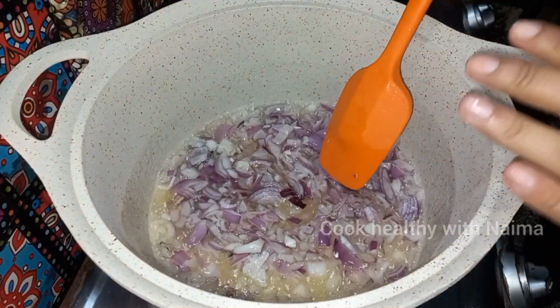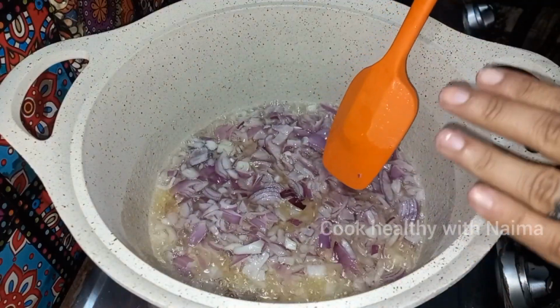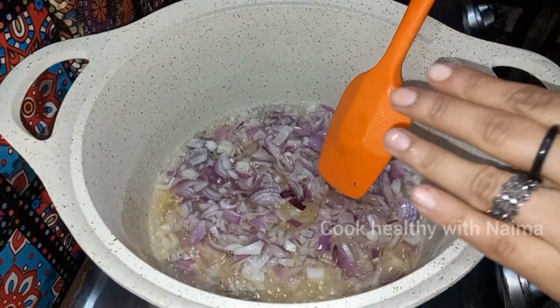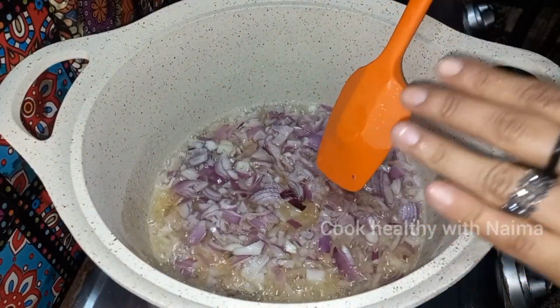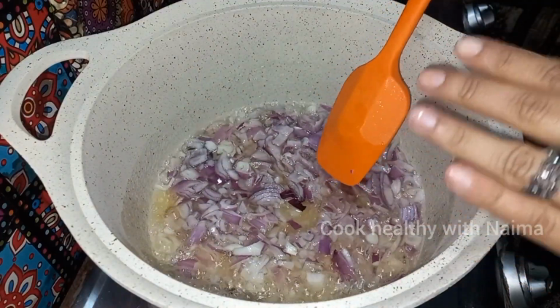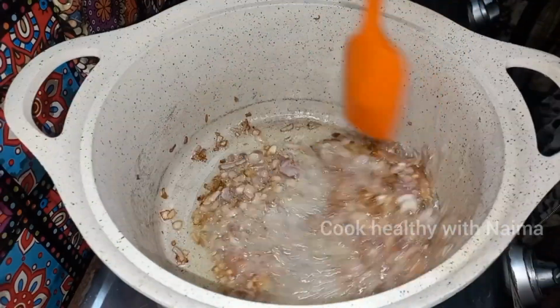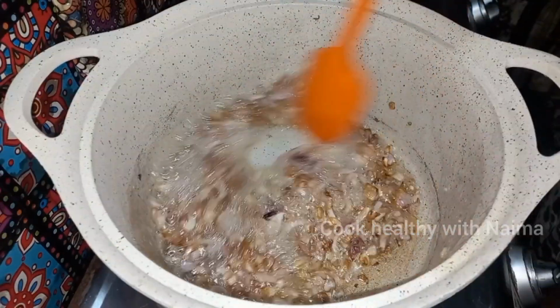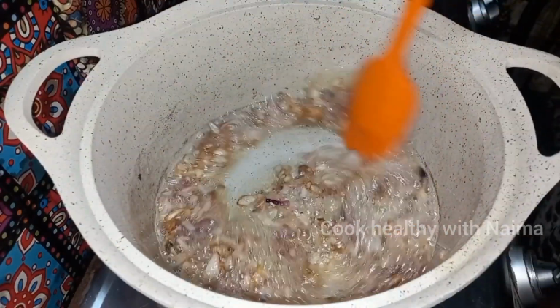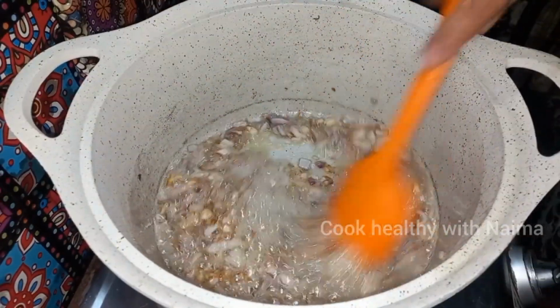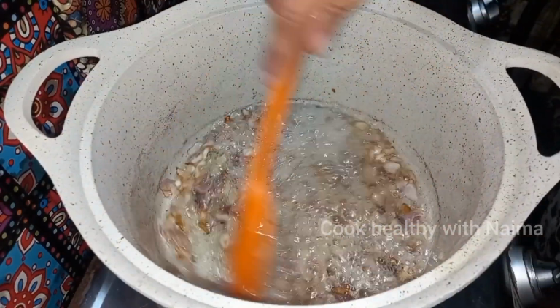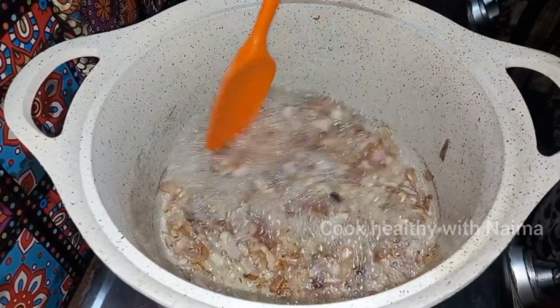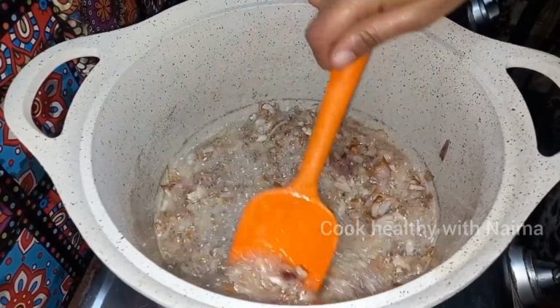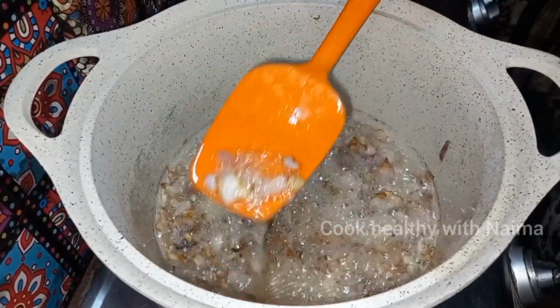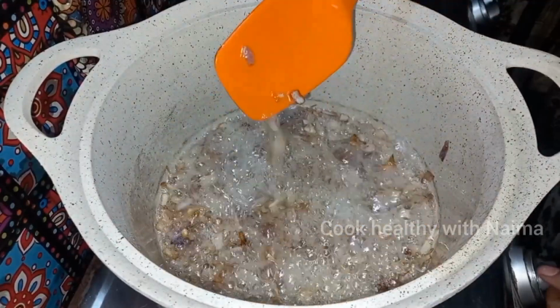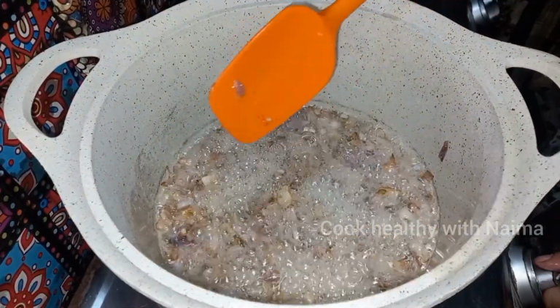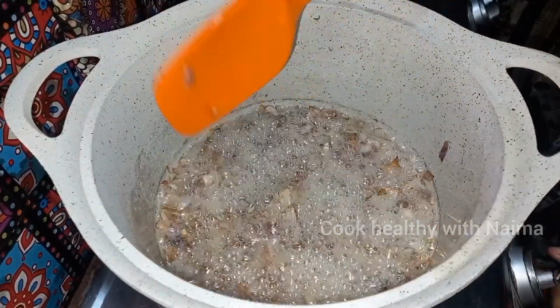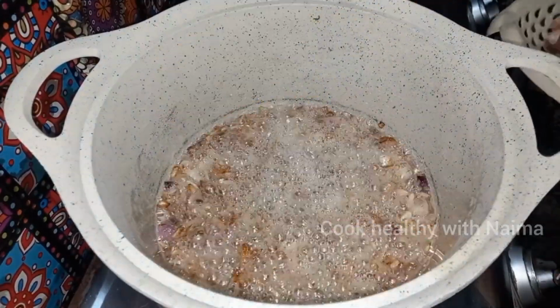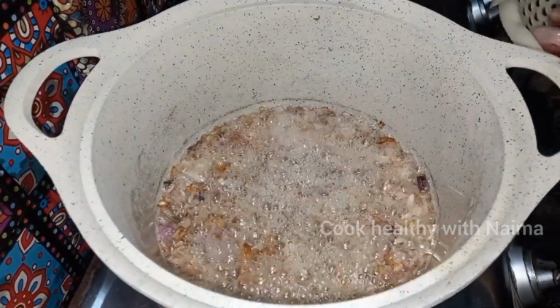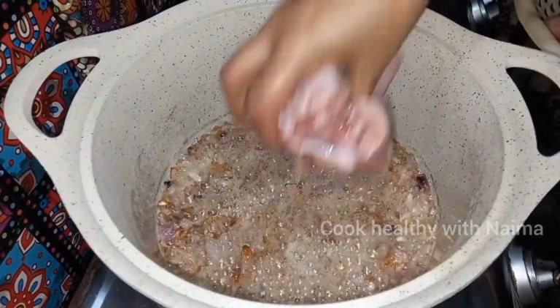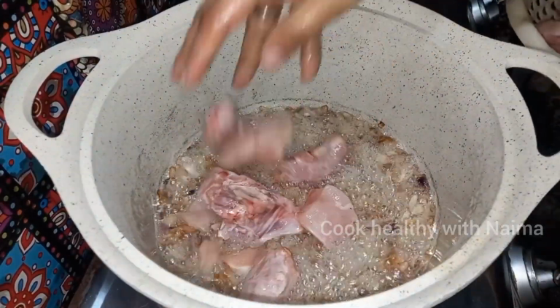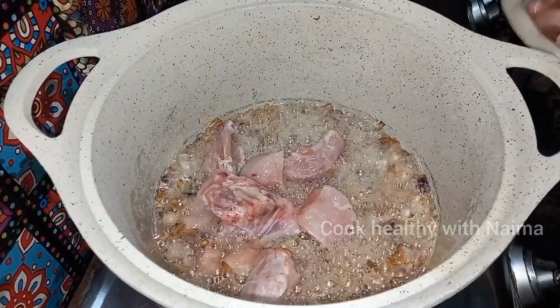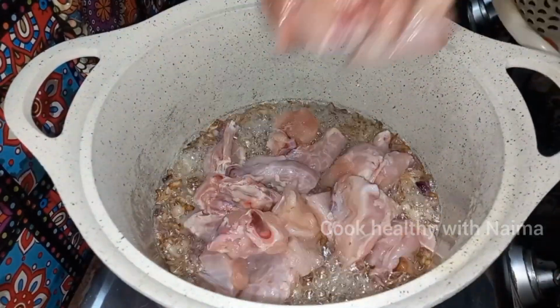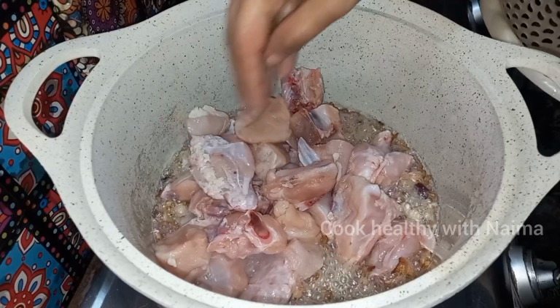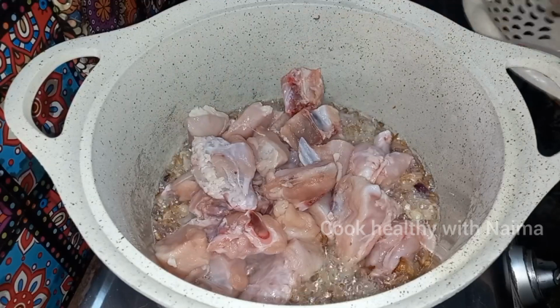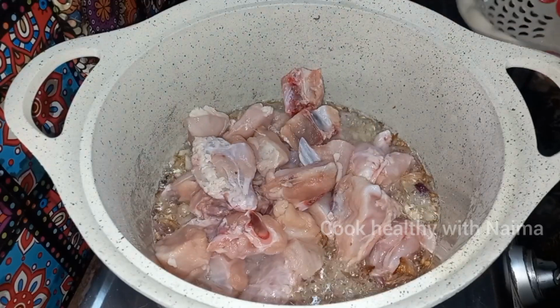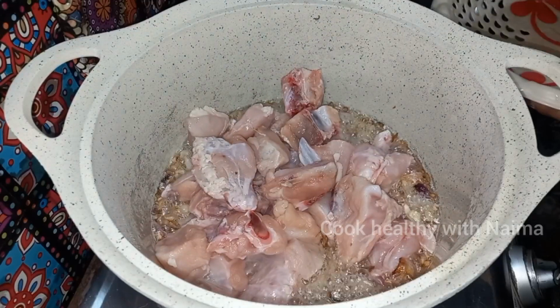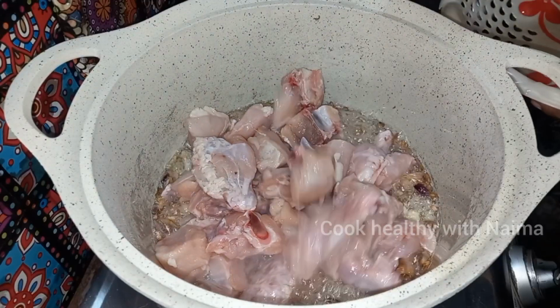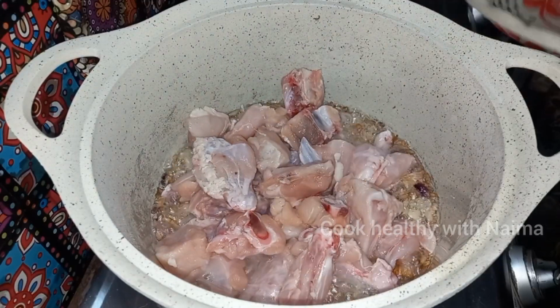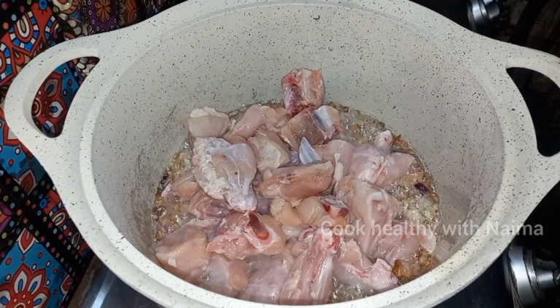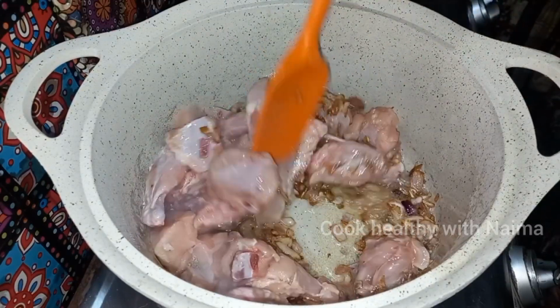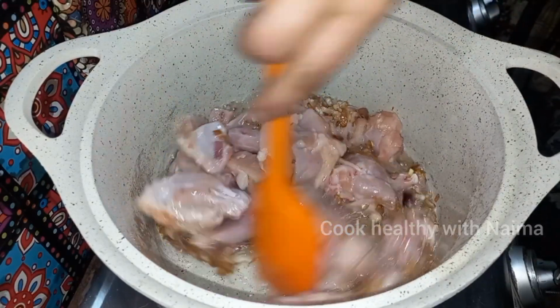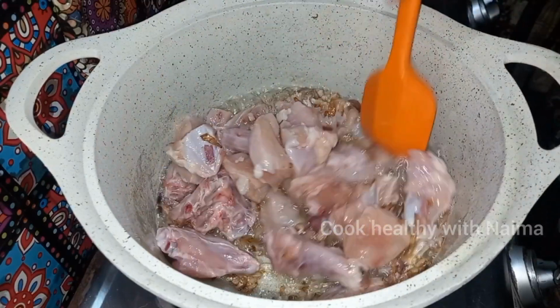The color is golden brown. Now we have added 1 kg of chicken into the pot. The chicken is cooking in it.